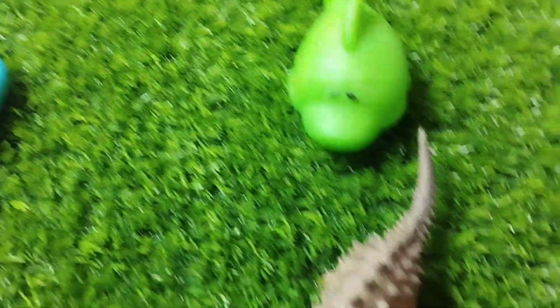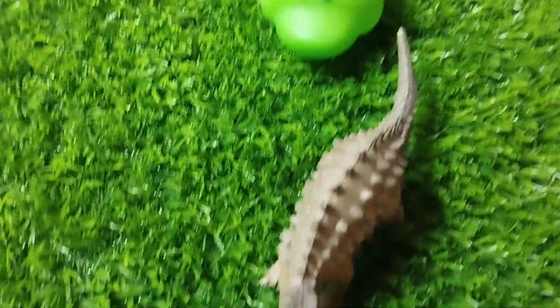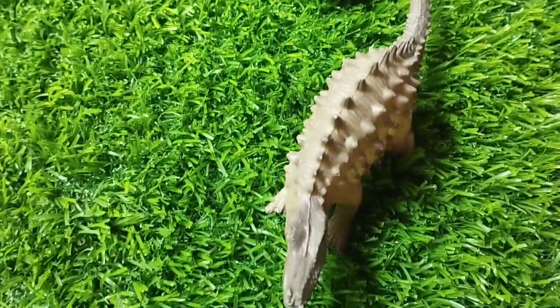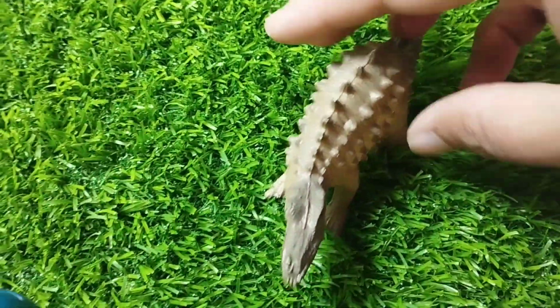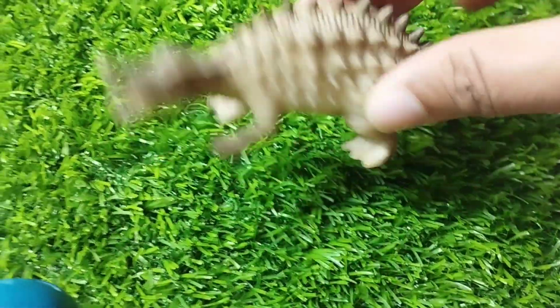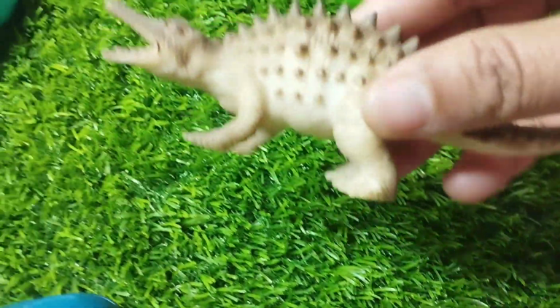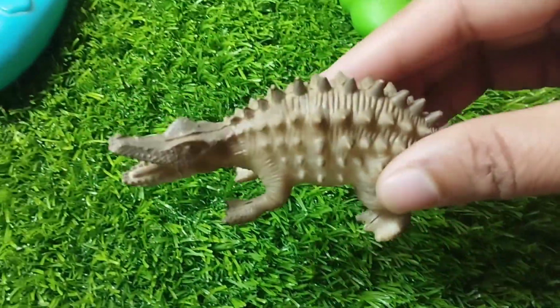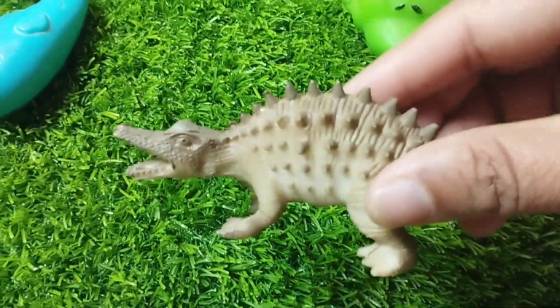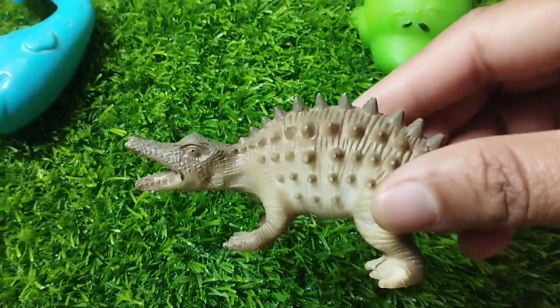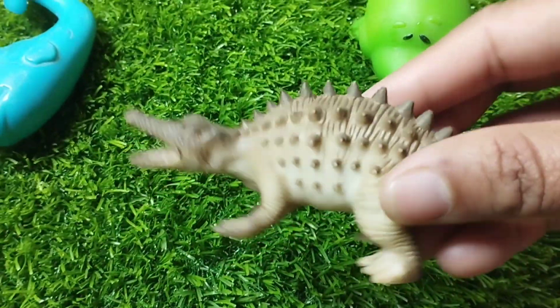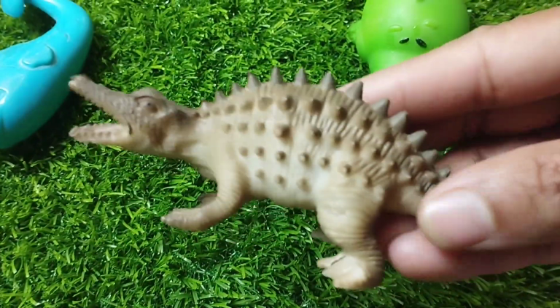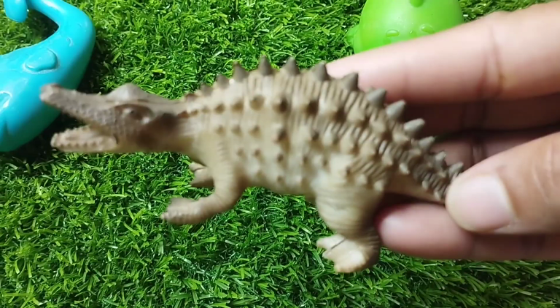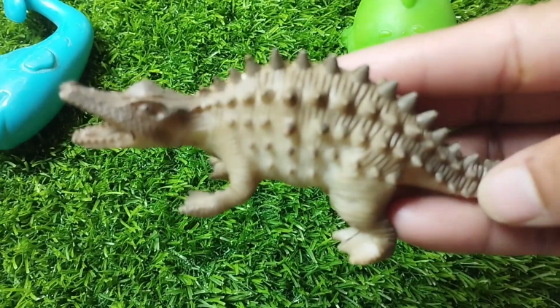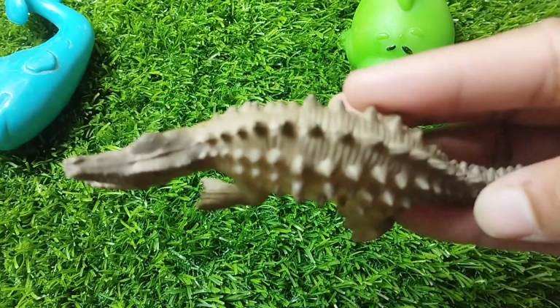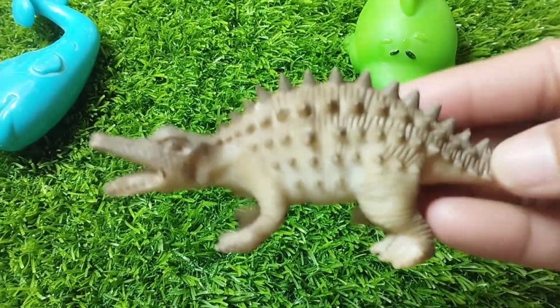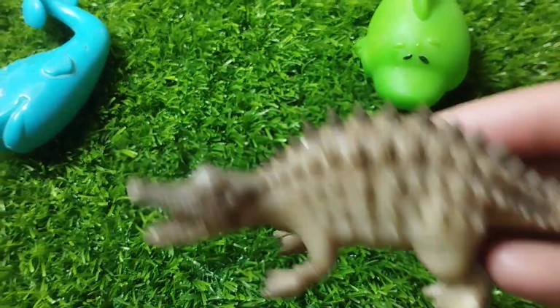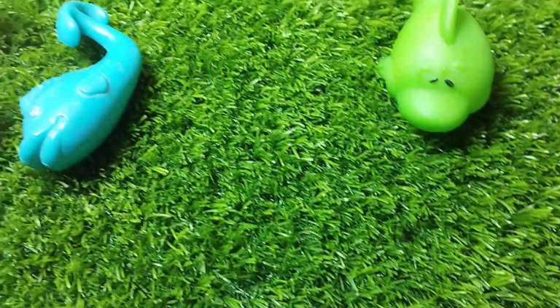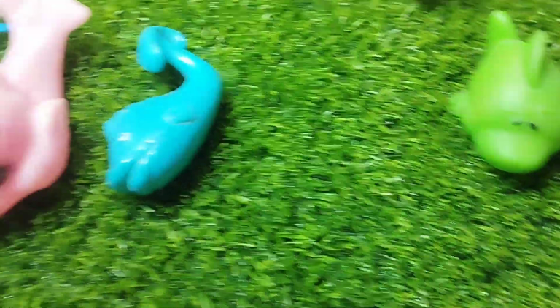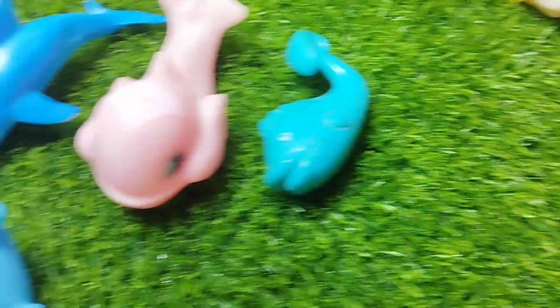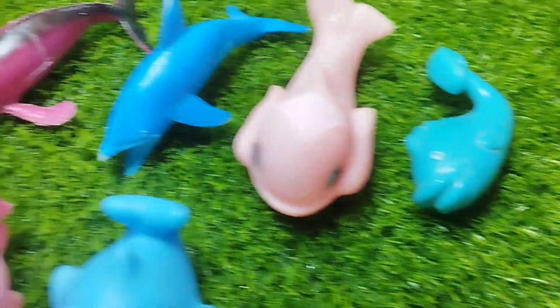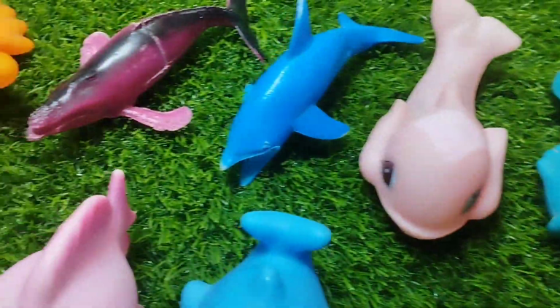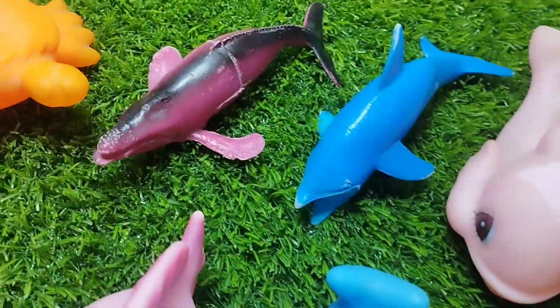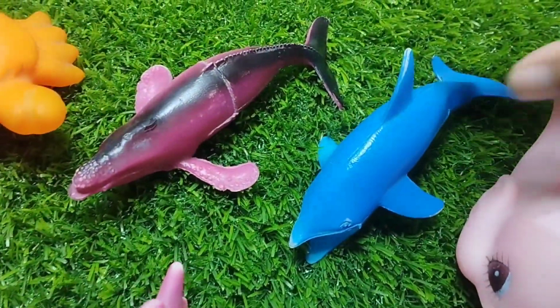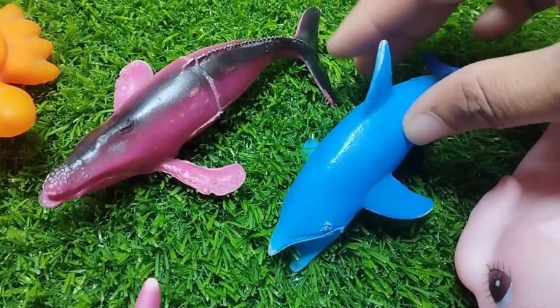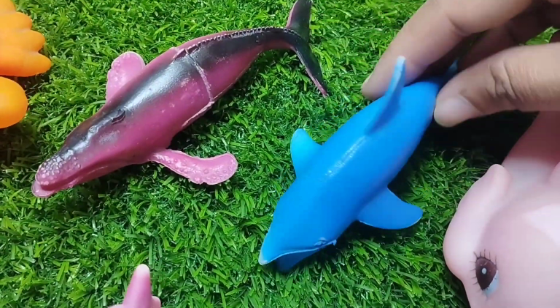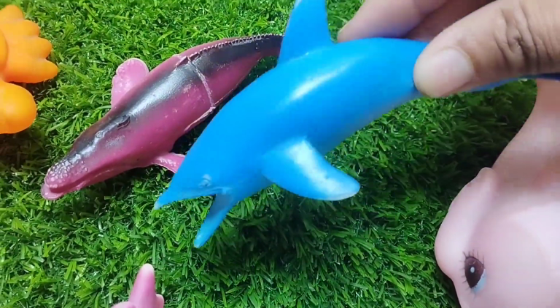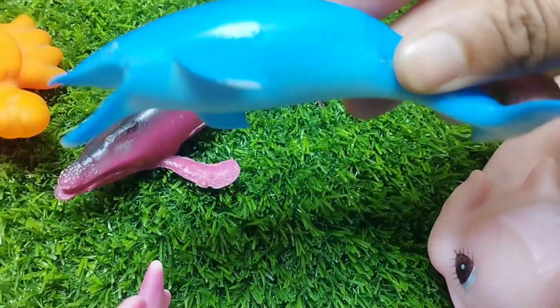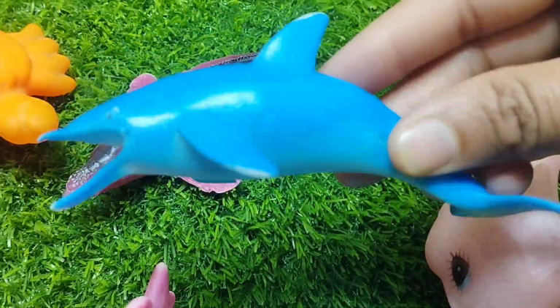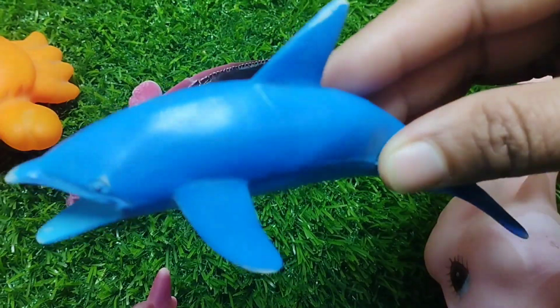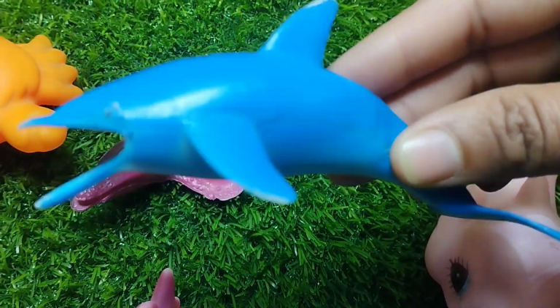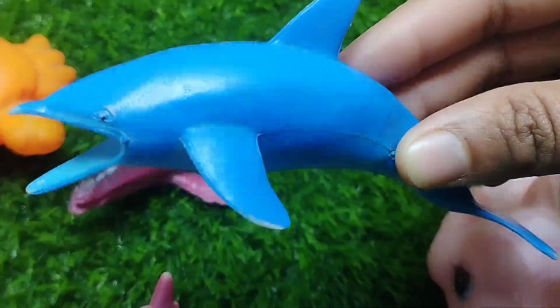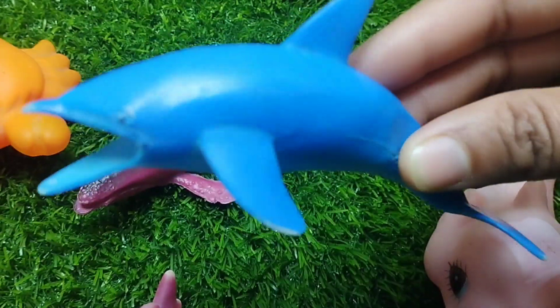The next one is an alligator. This is an alligator. The next one is a dolphin.